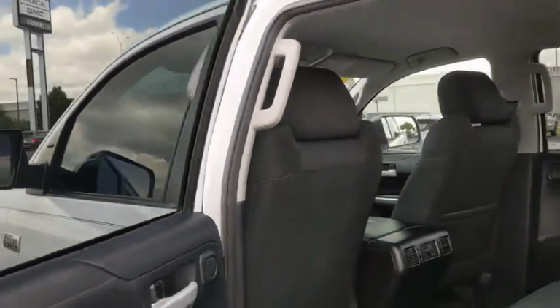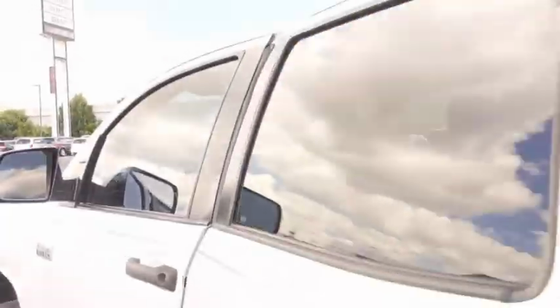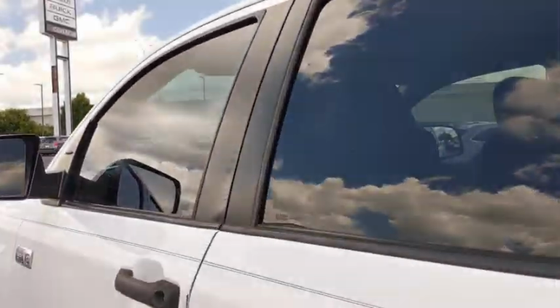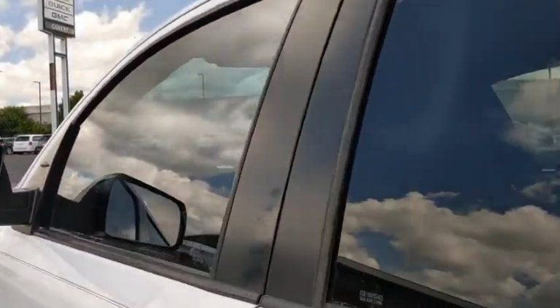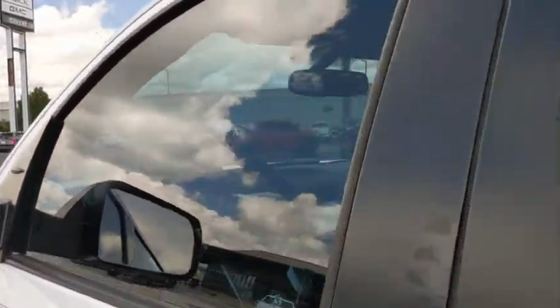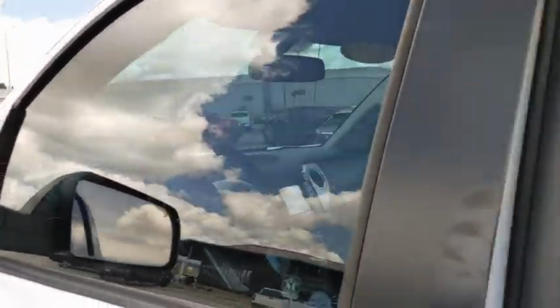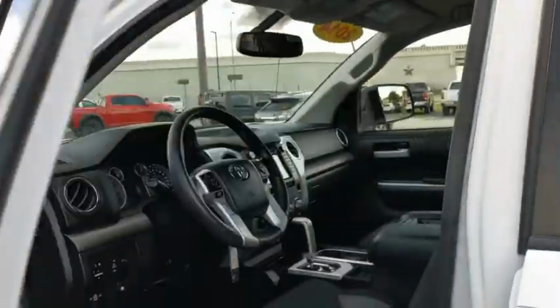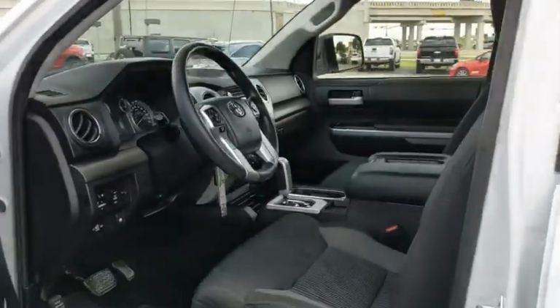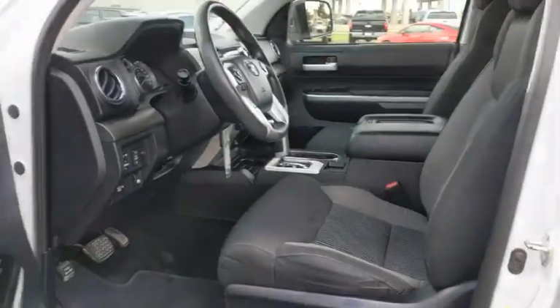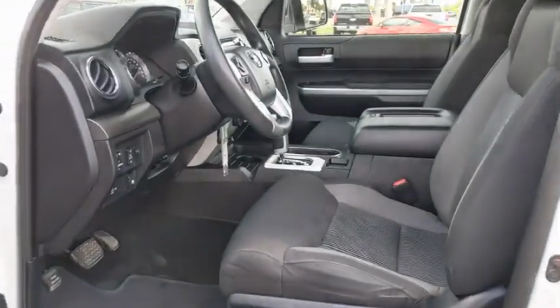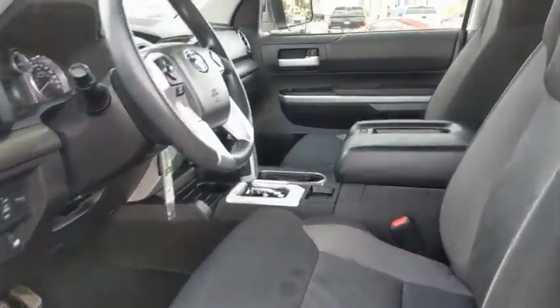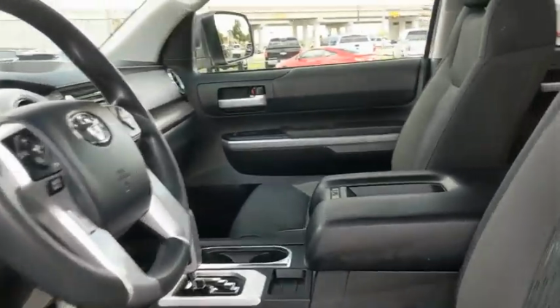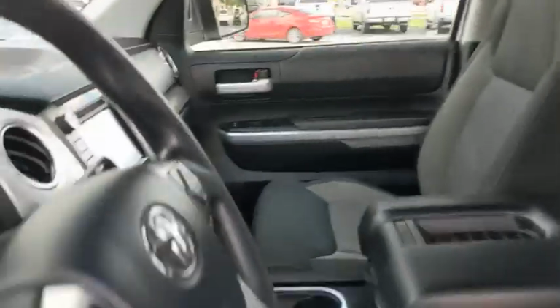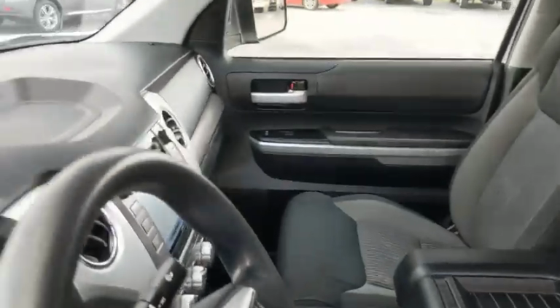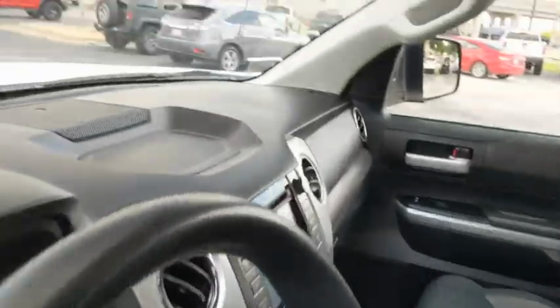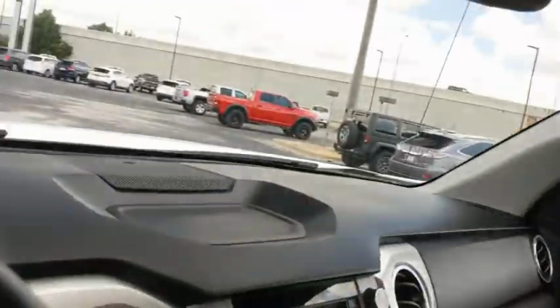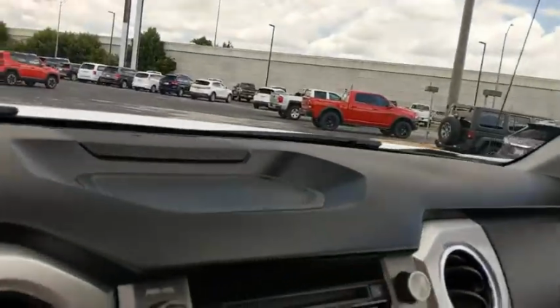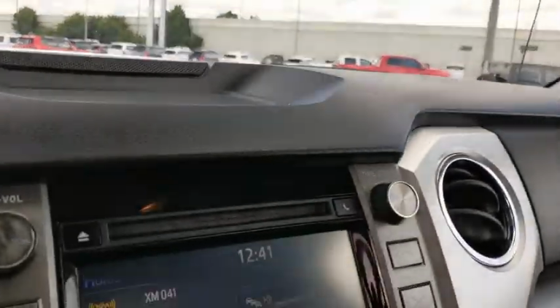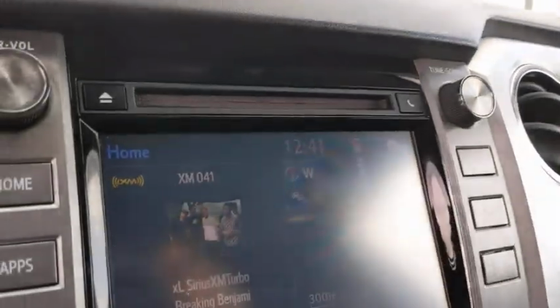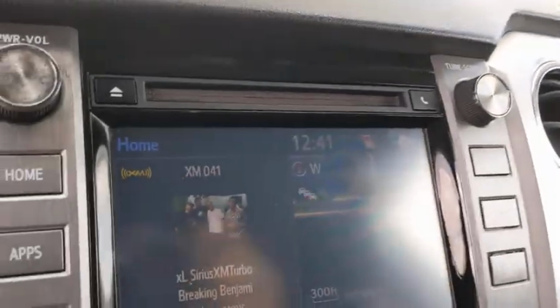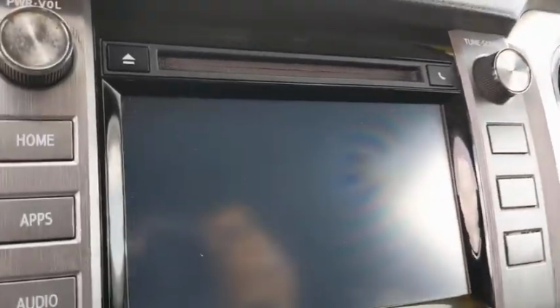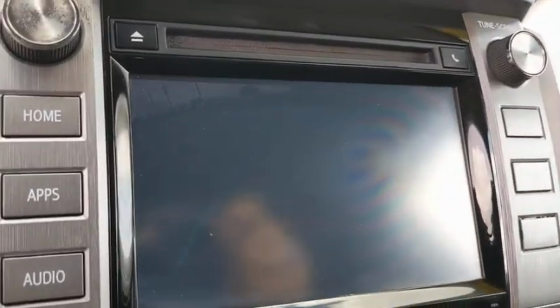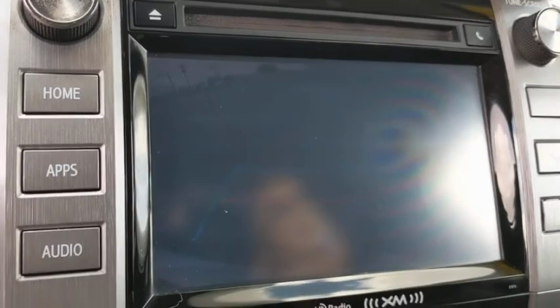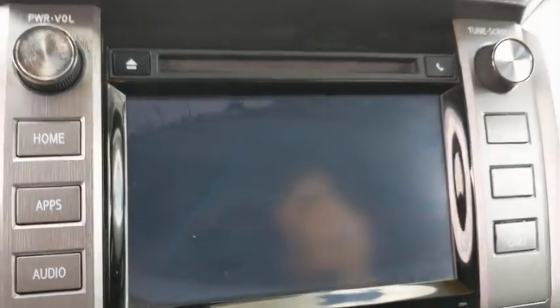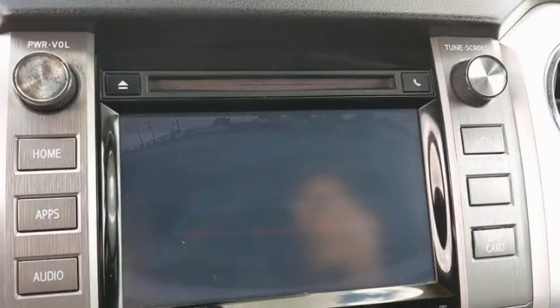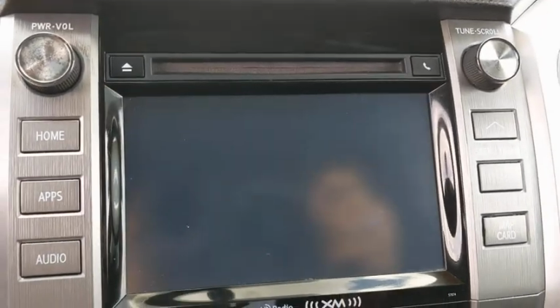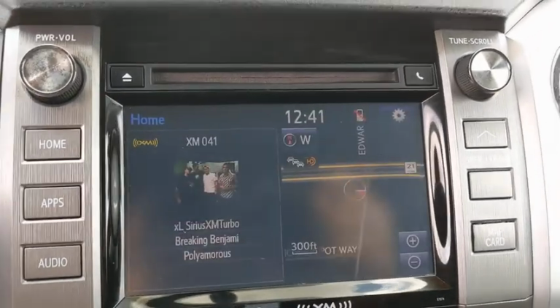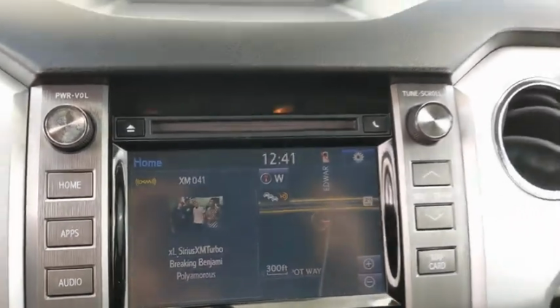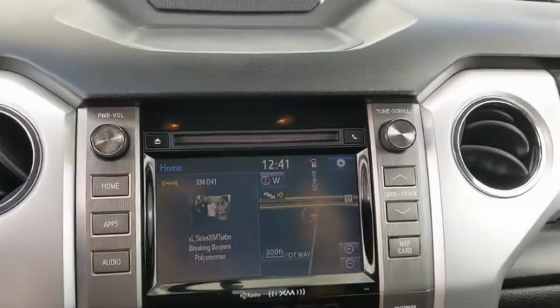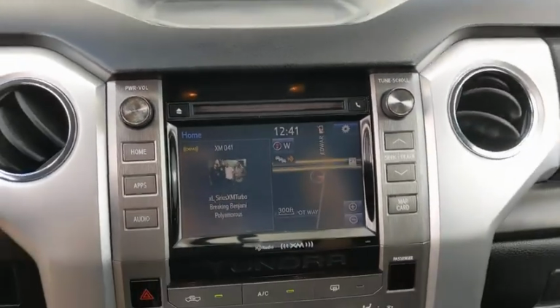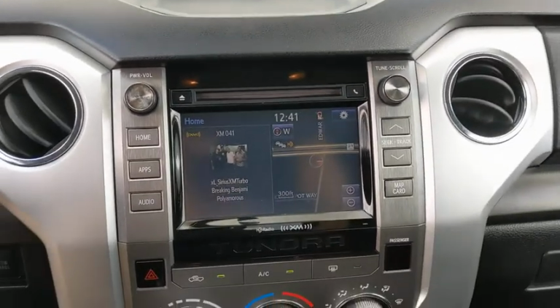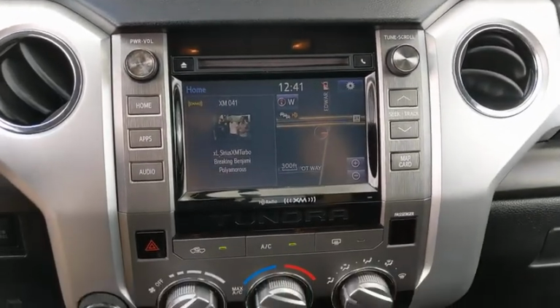Bluetooth, power steering, adjustable steering wheel, four-wheel disc brakes, four-wheel drive, cruise control, AM-FM stereo radio, rear defrost, CD player, MP3 player, power door locks, fog lamps, power windows.